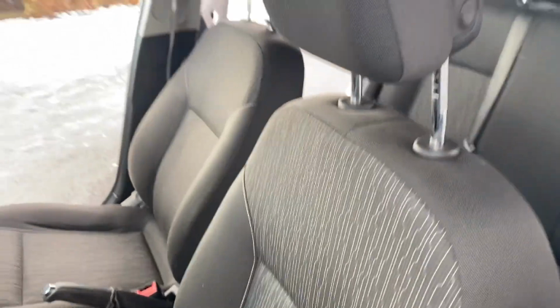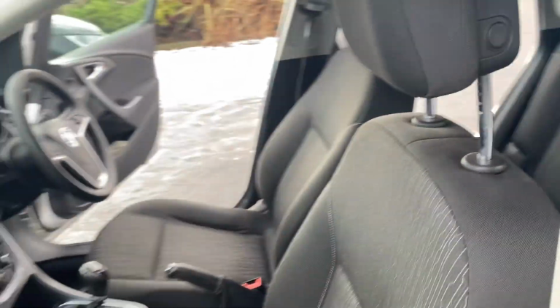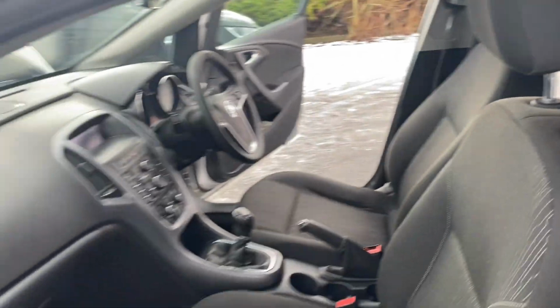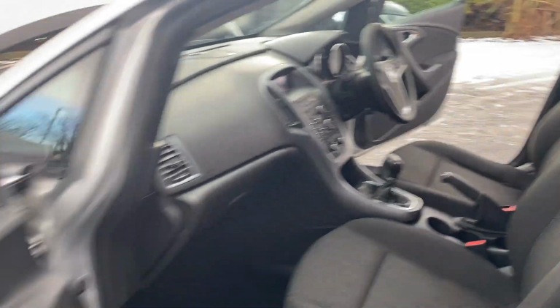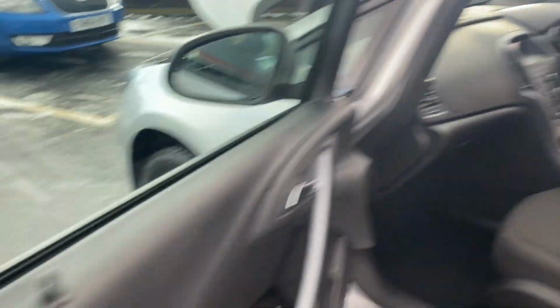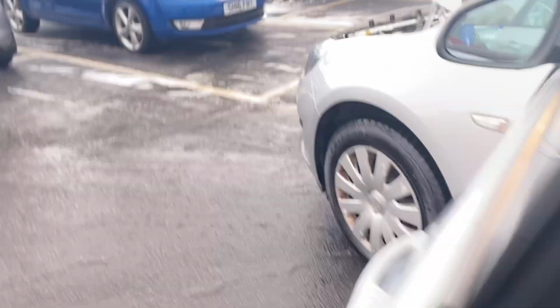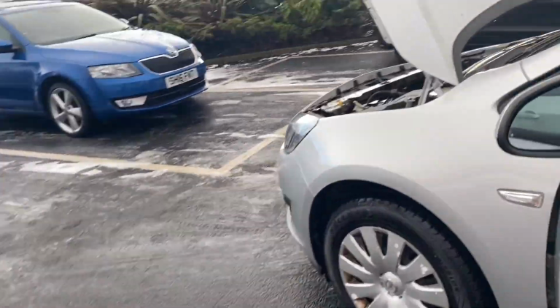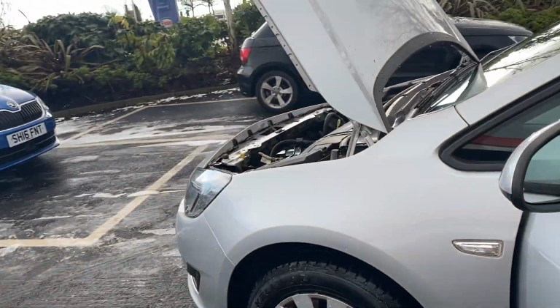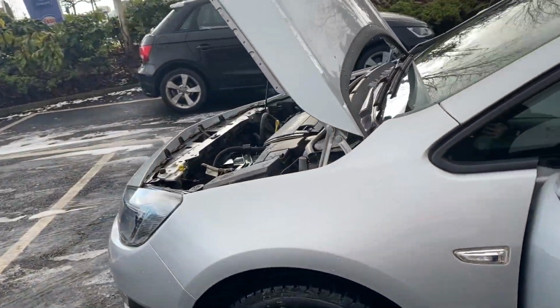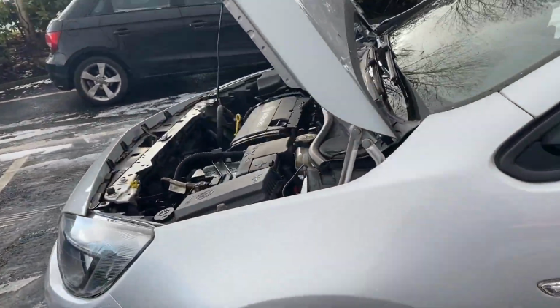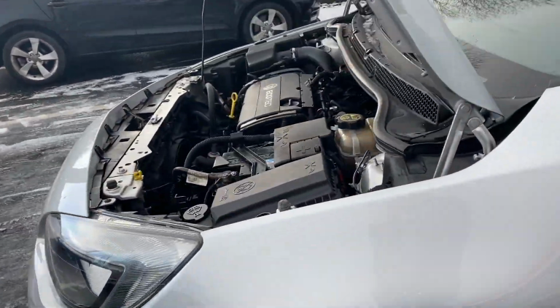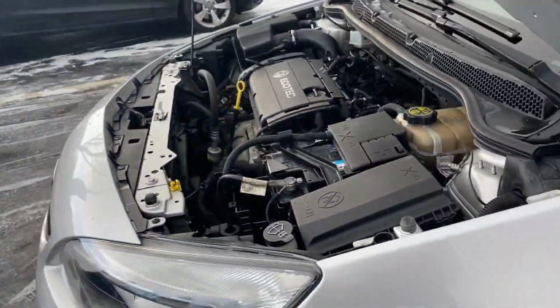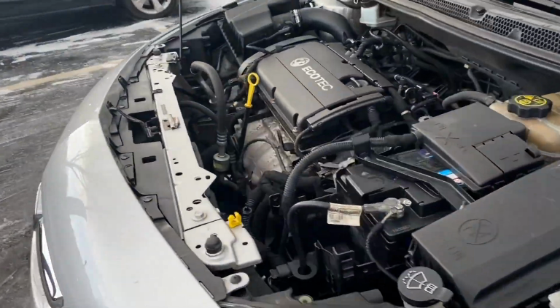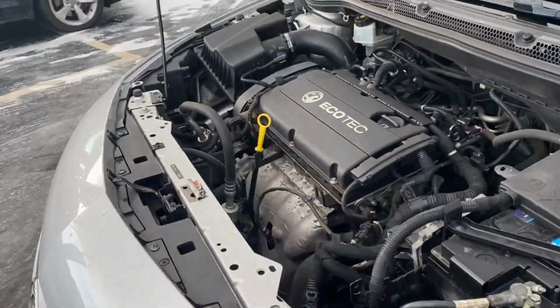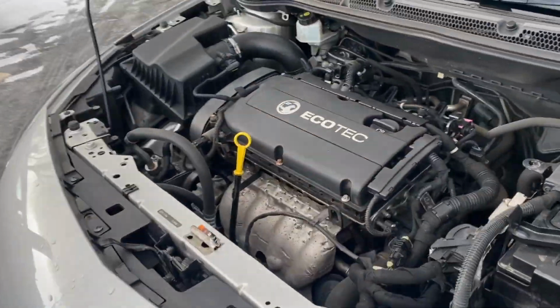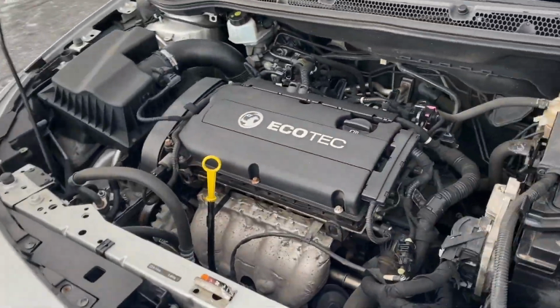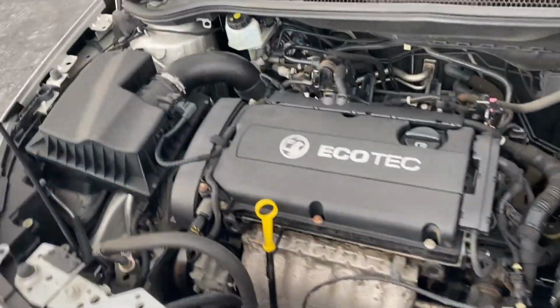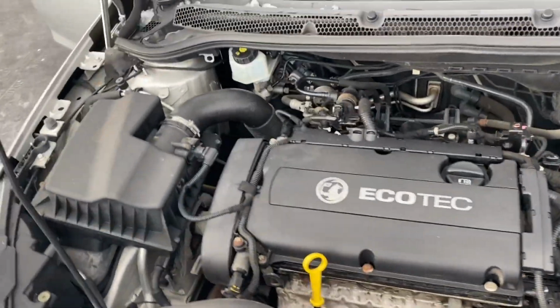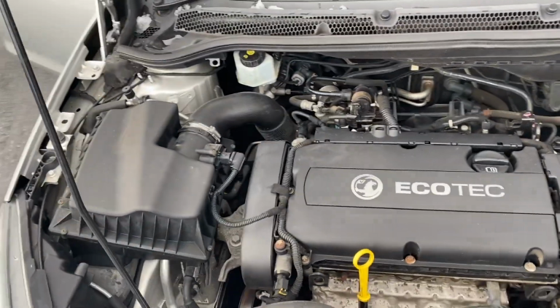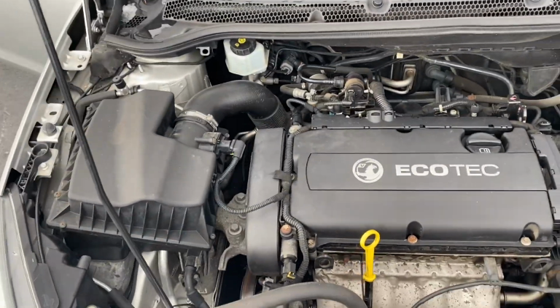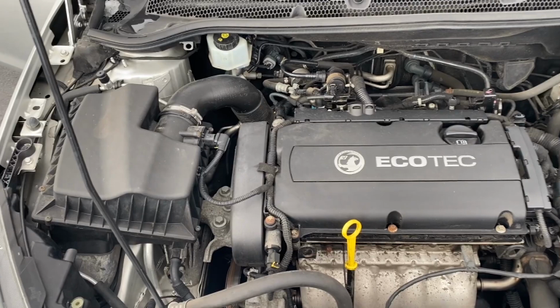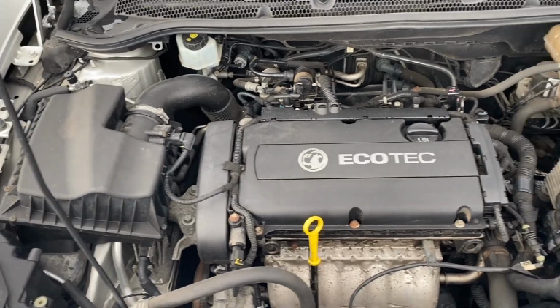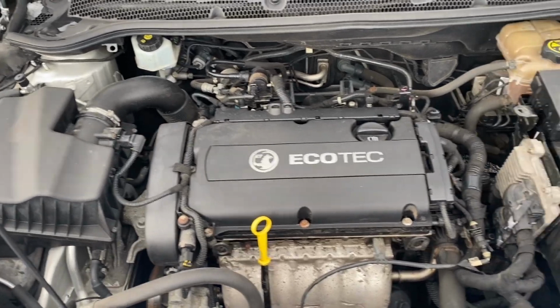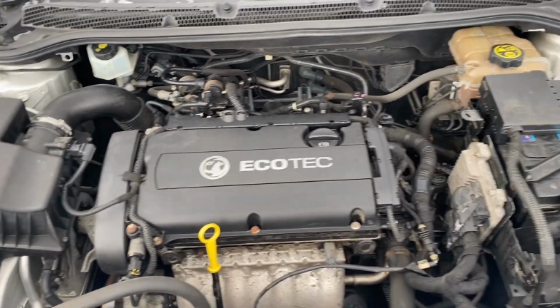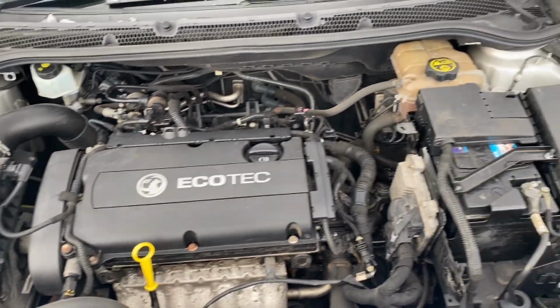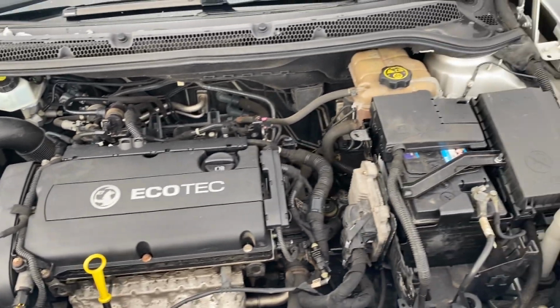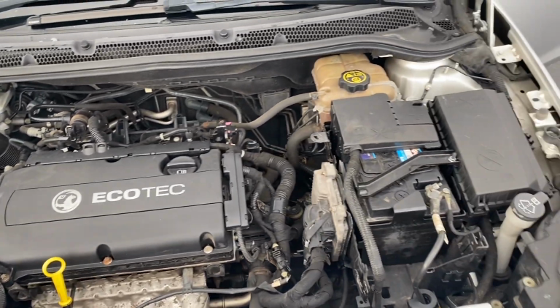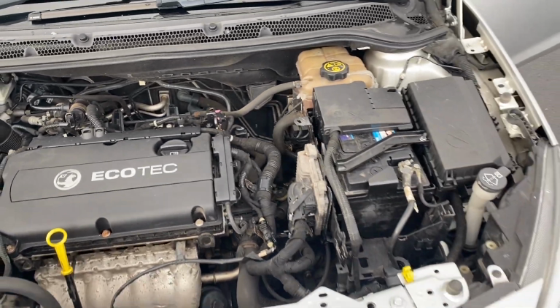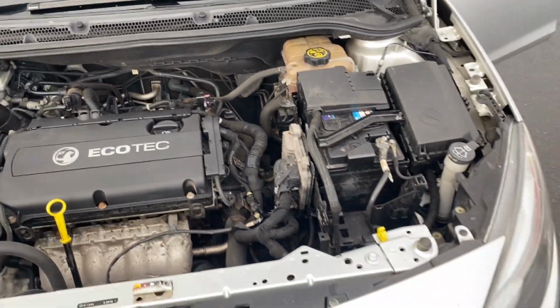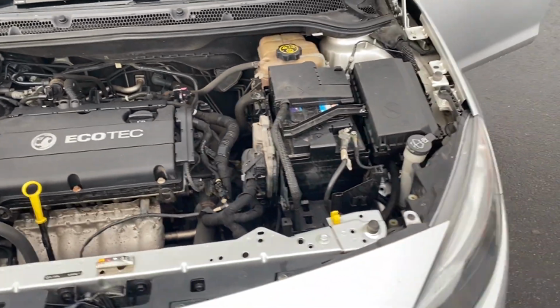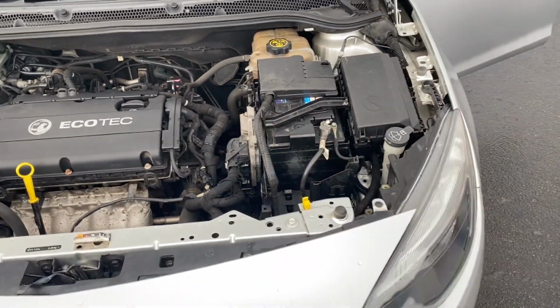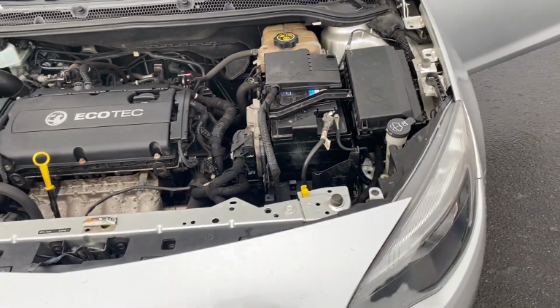This car does come with a fresh MOT with no advisories. You get your service and three months warranty as well. The MOT and service is done by ourselves at our workshop in Williston.